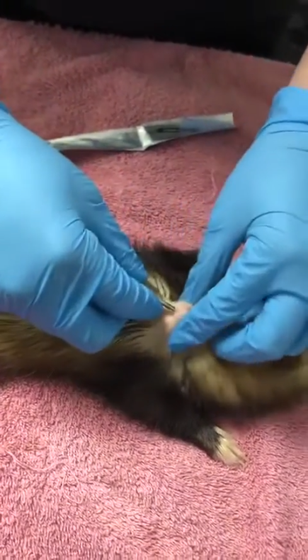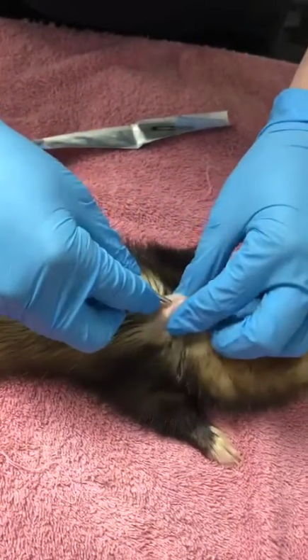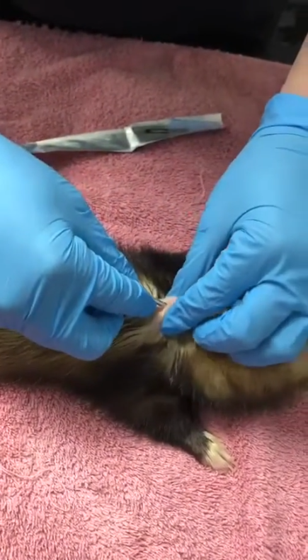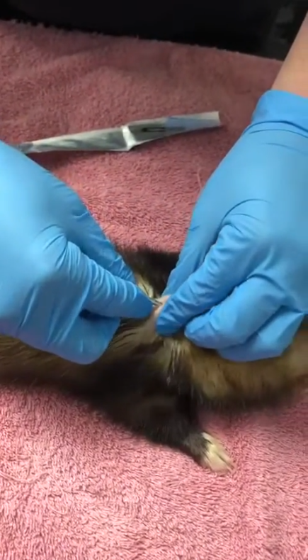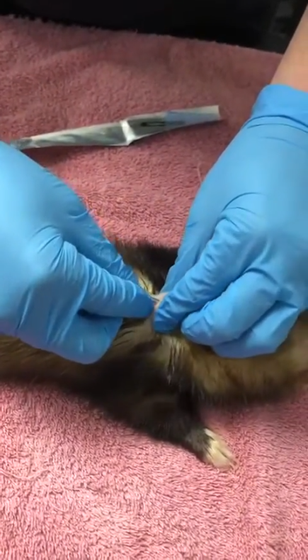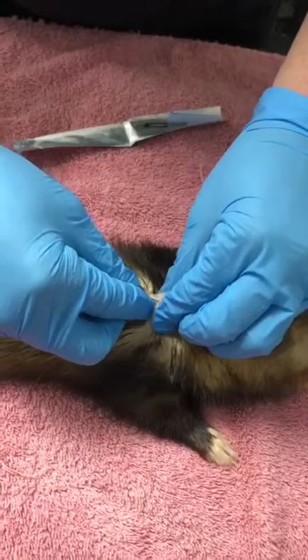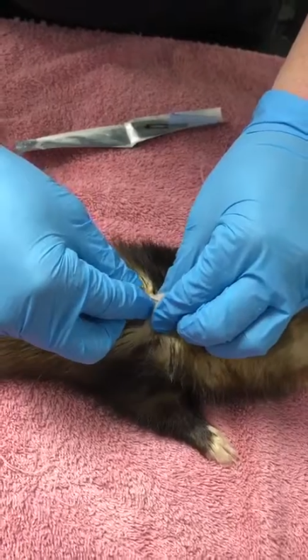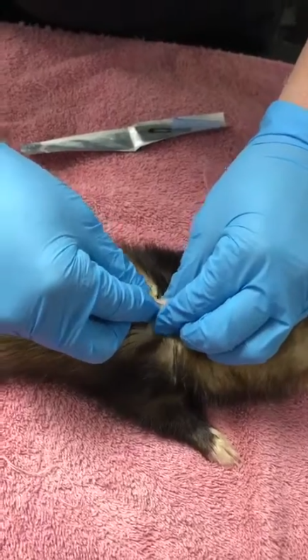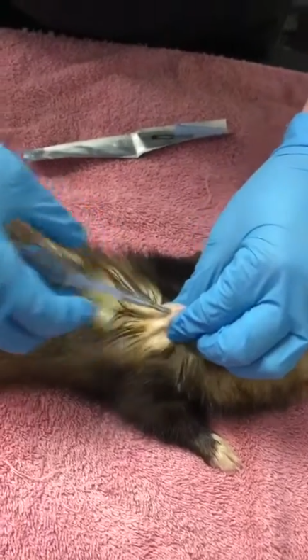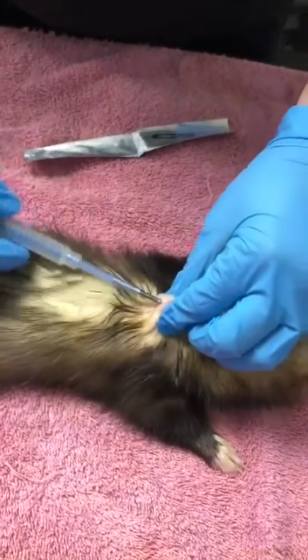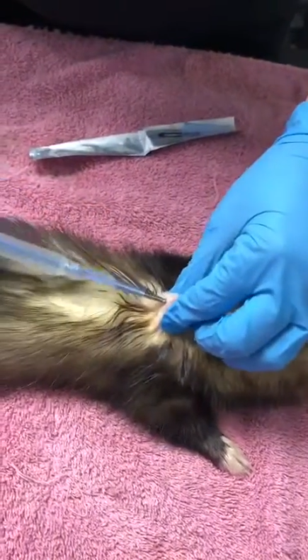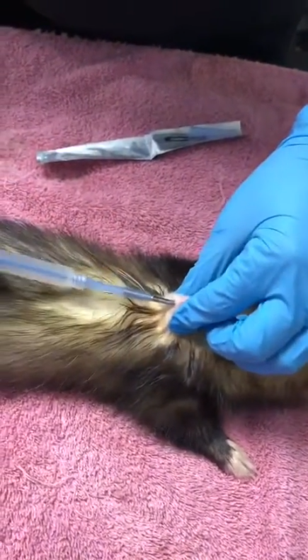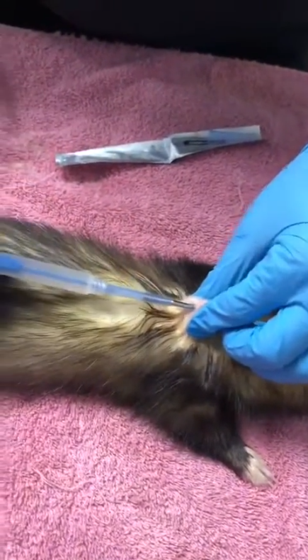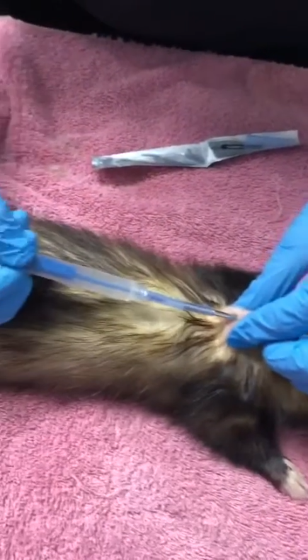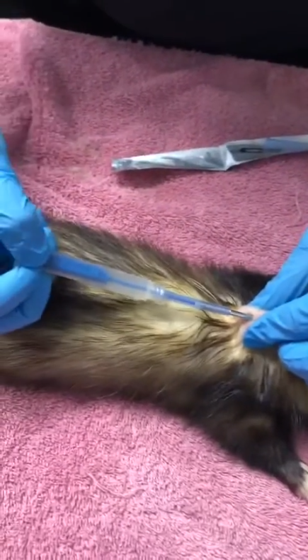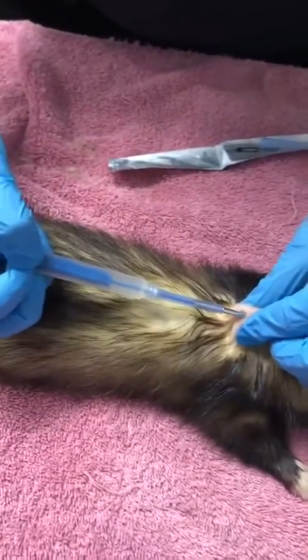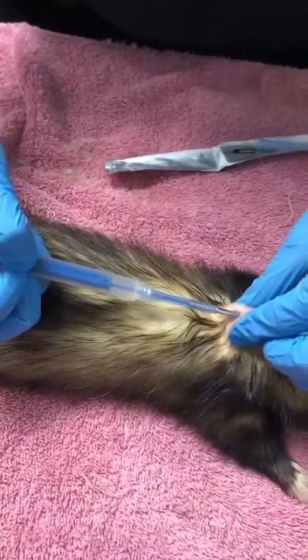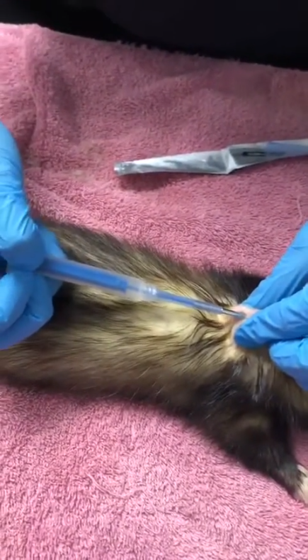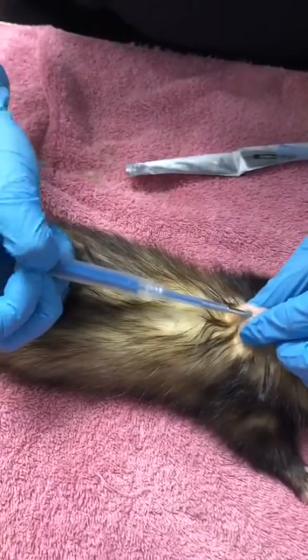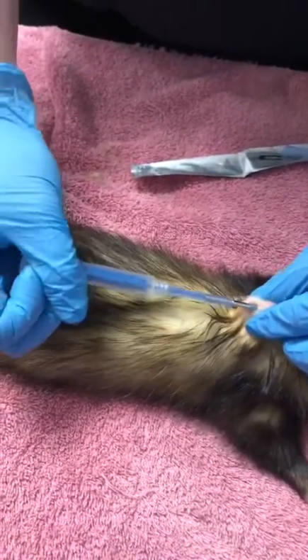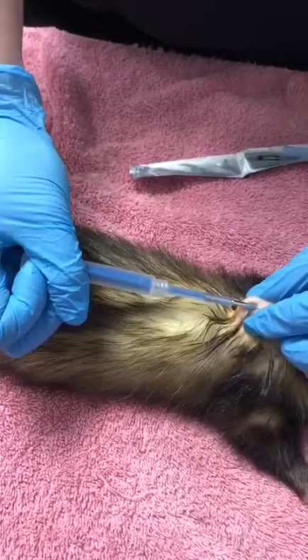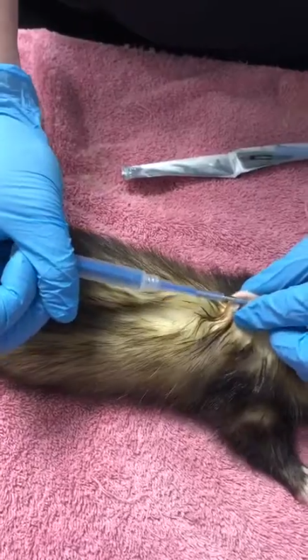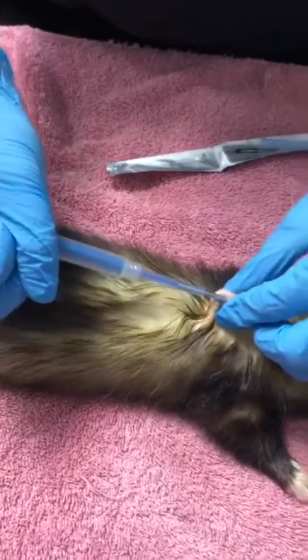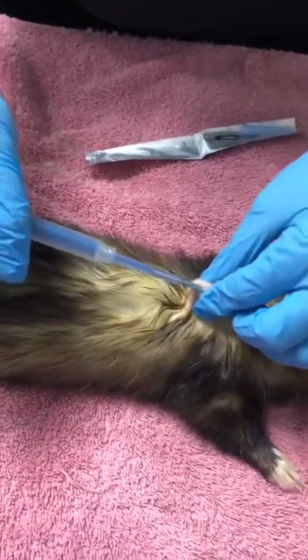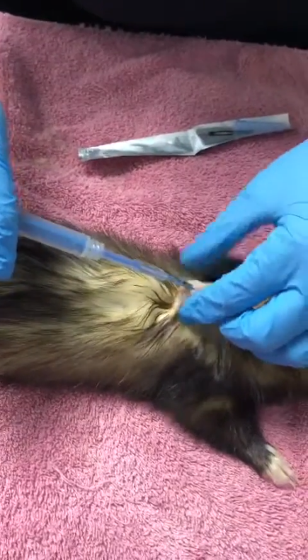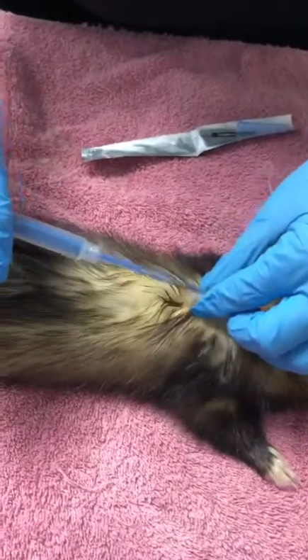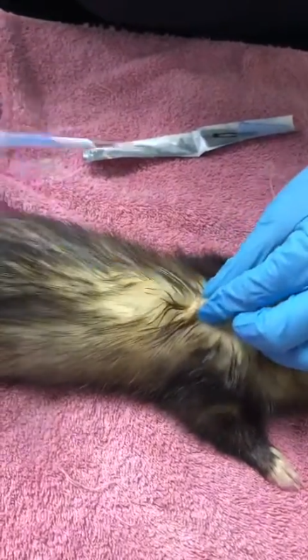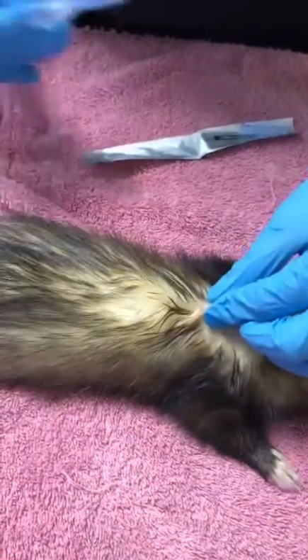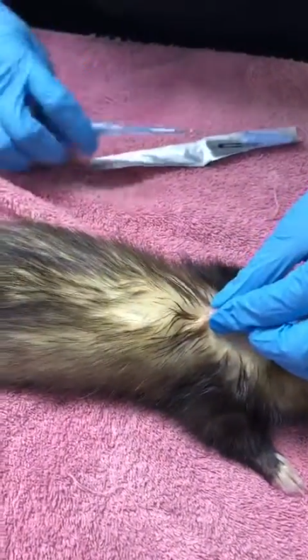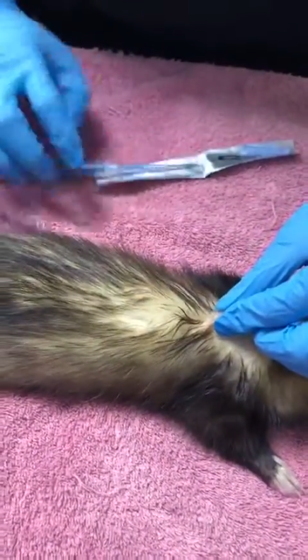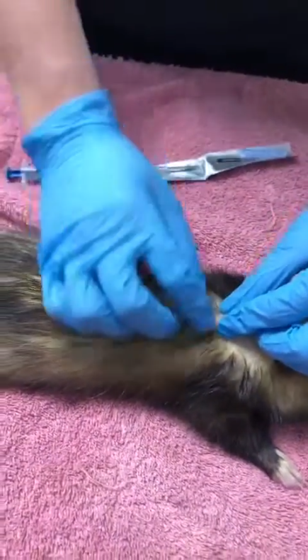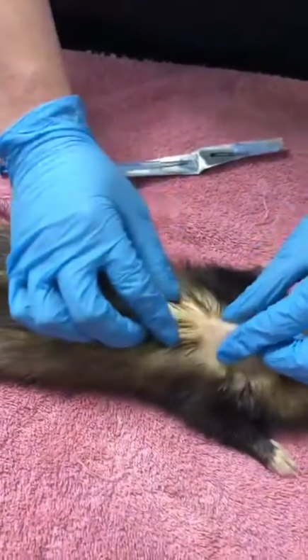It takes a little bit of wiggling to get it in. You don't have to put it in particularly far, and we can then push that implant in. Once it's in, have a little bit of pressure there.